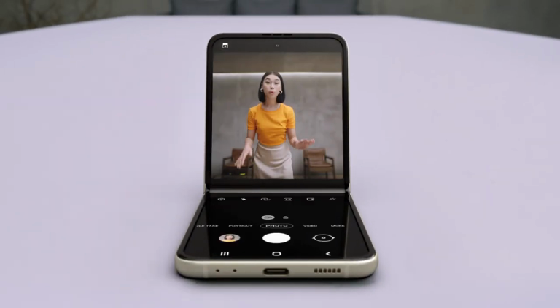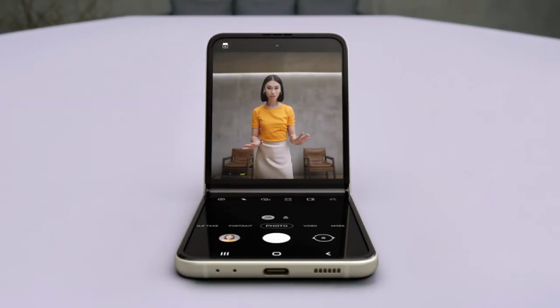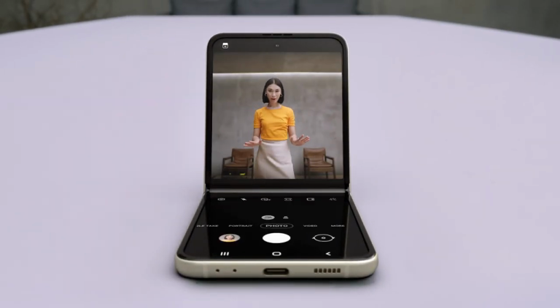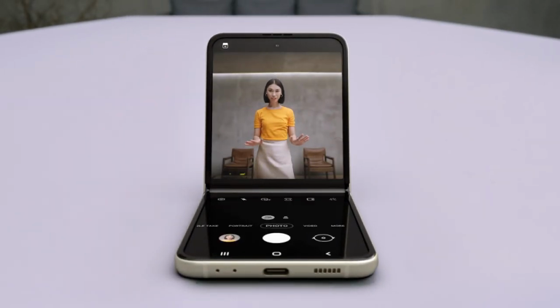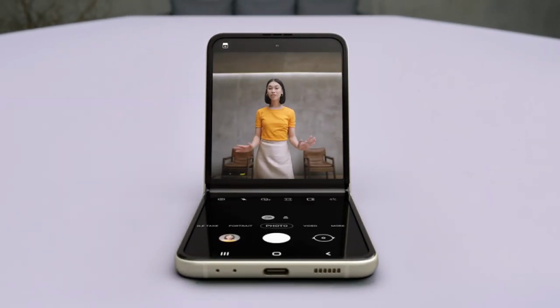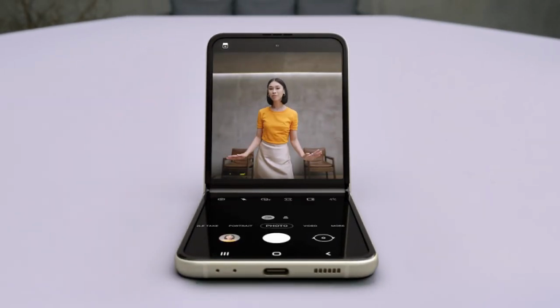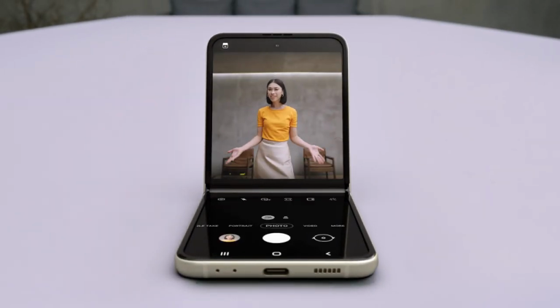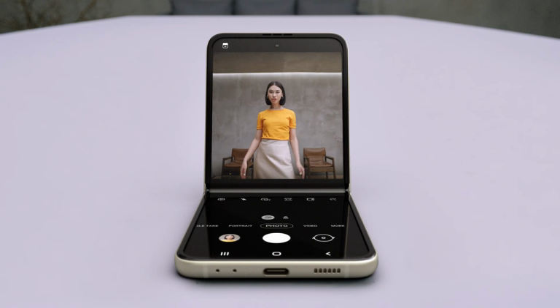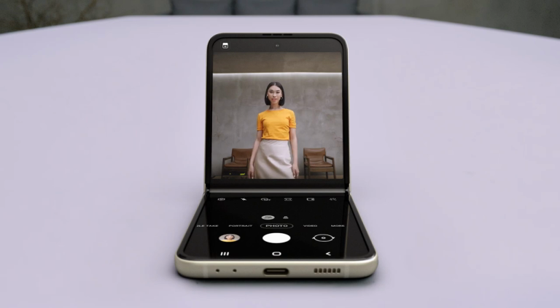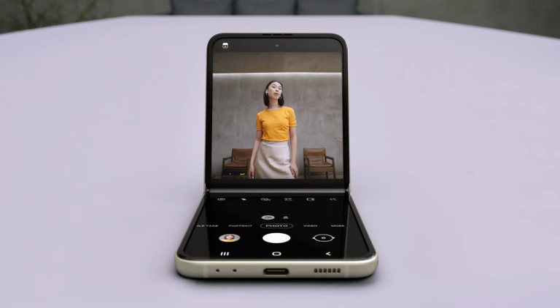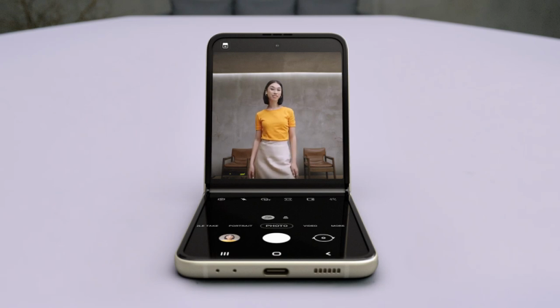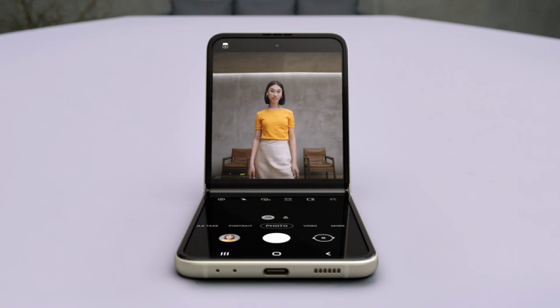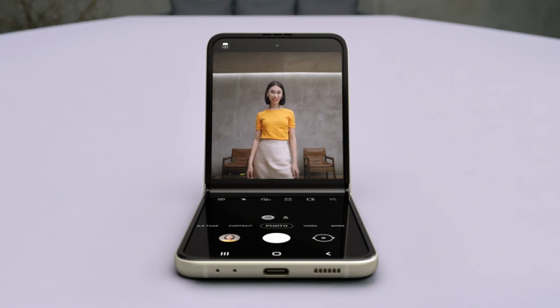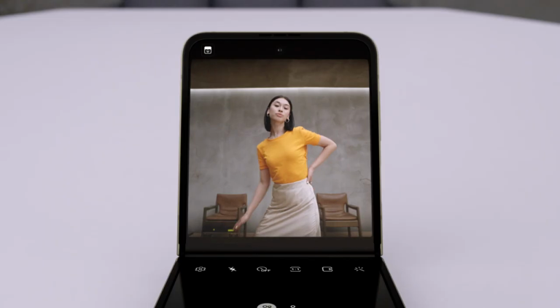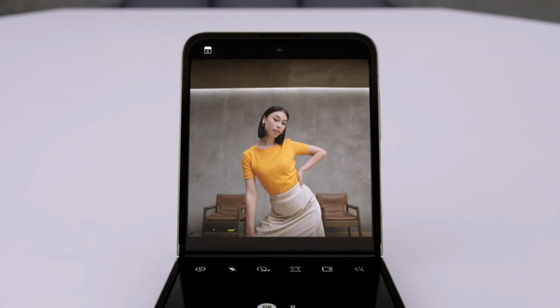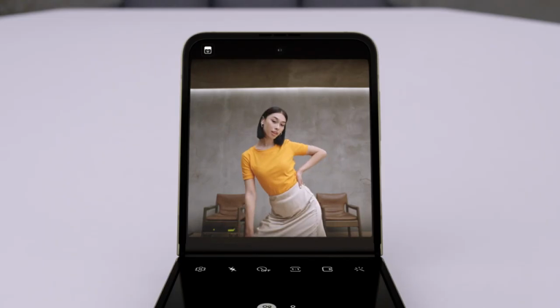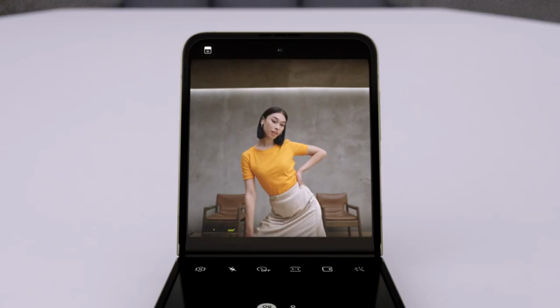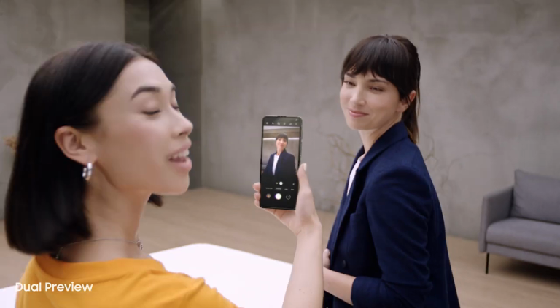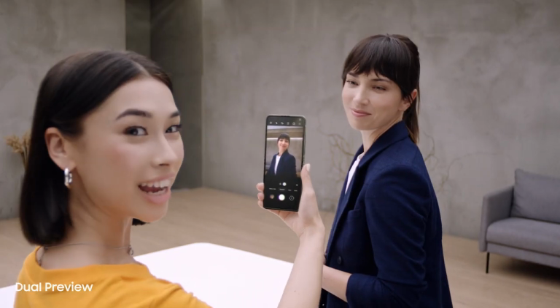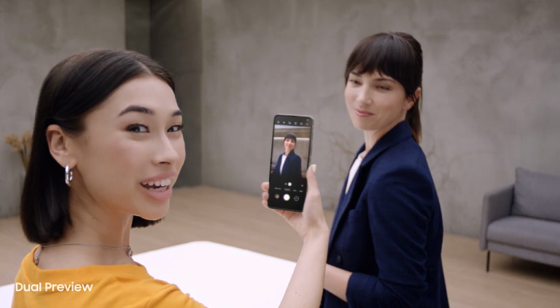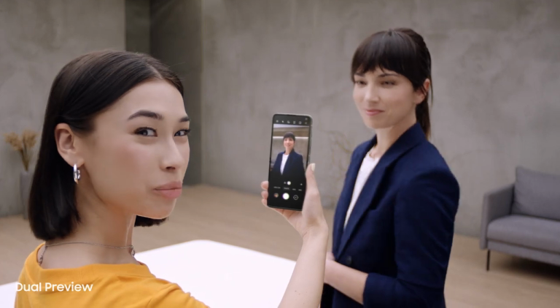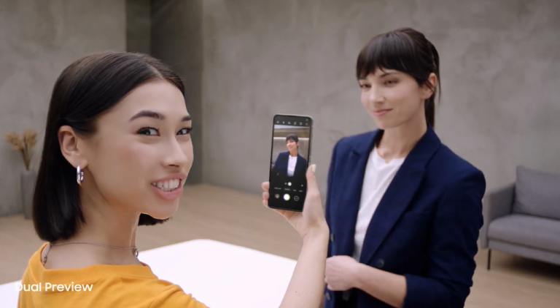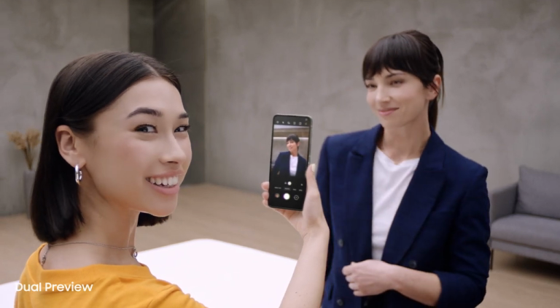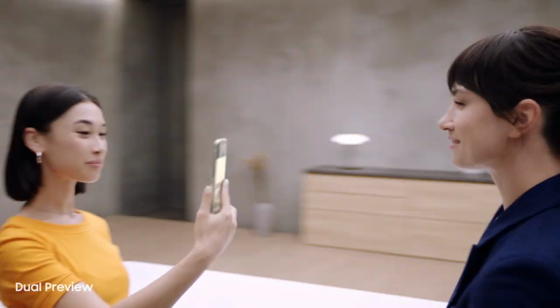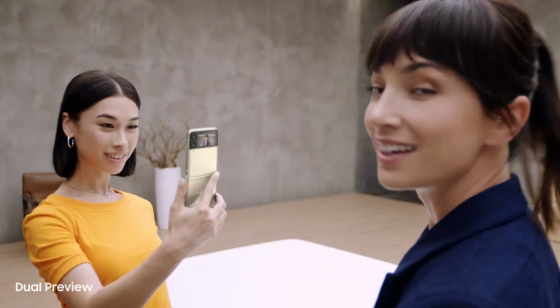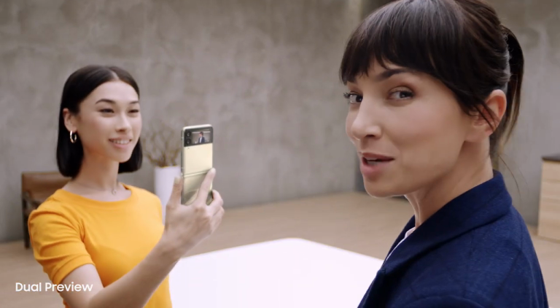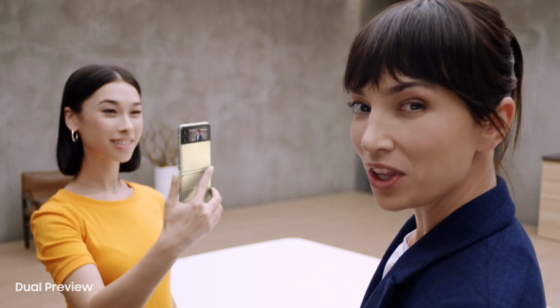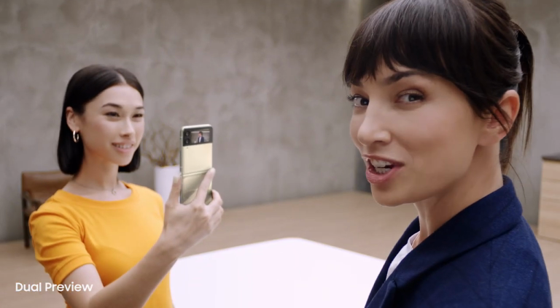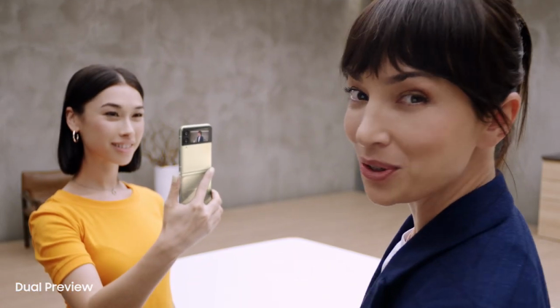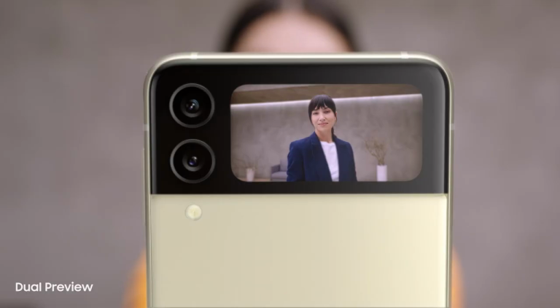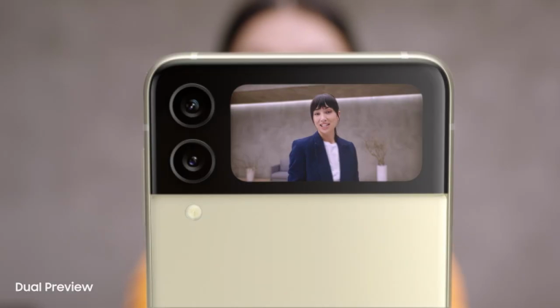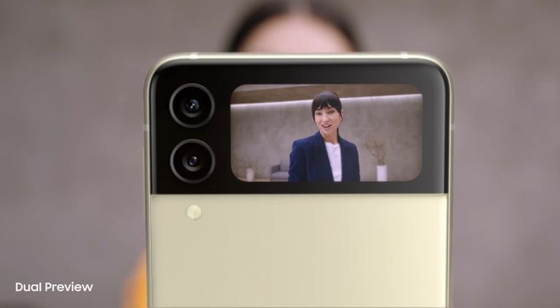But wait for what the camera can do. In flex mode, it's like having a tripod — perfect for selfies with no shades. I can preview the shot here, and I can preview on the cover screen too. It's just like a mirror.